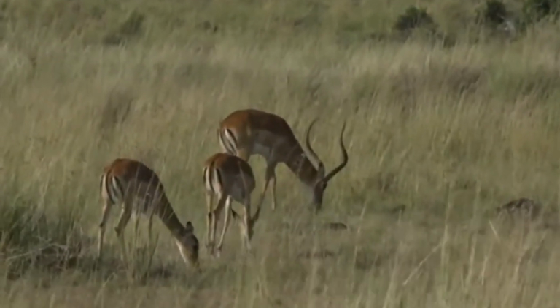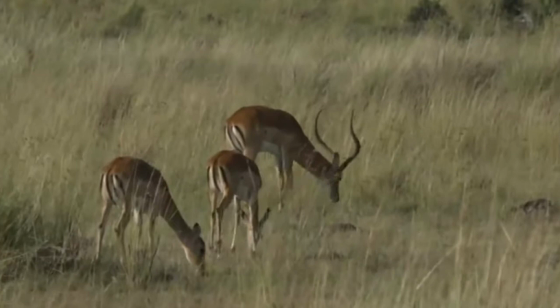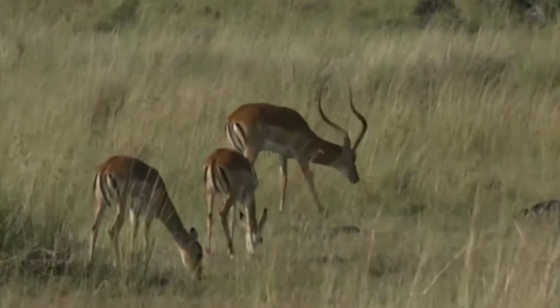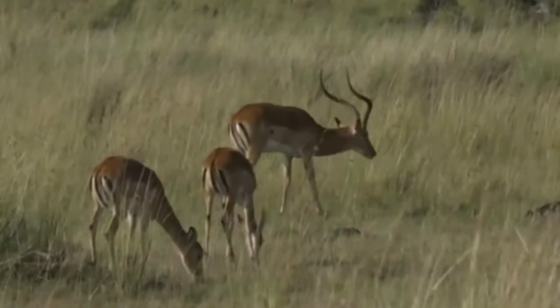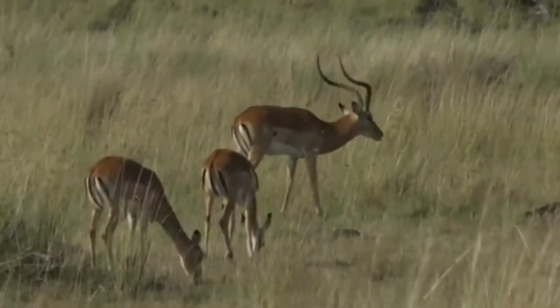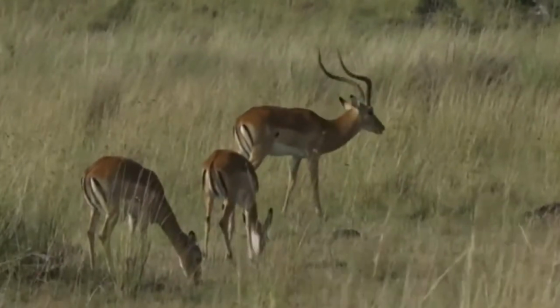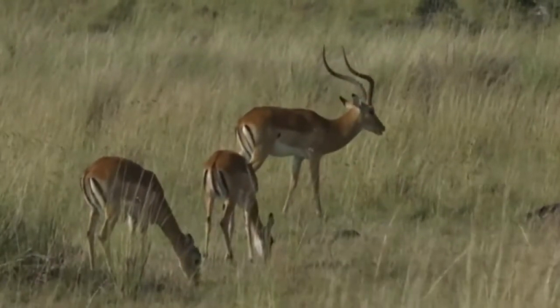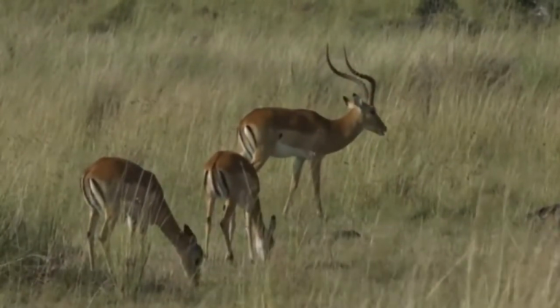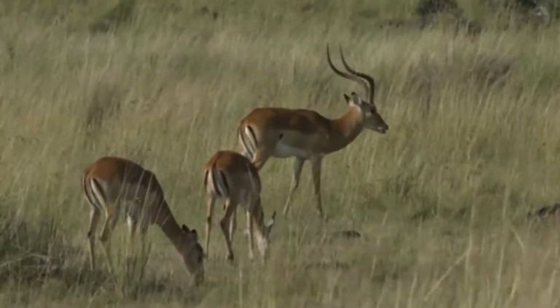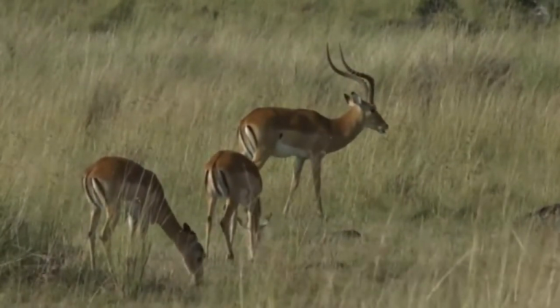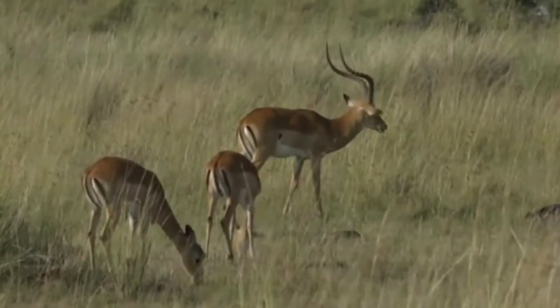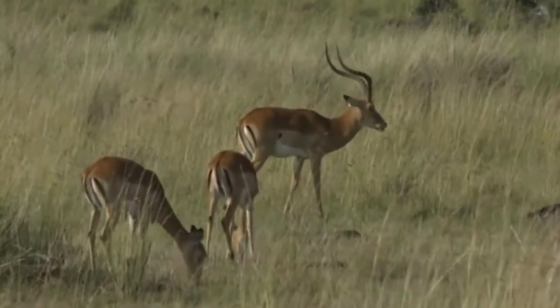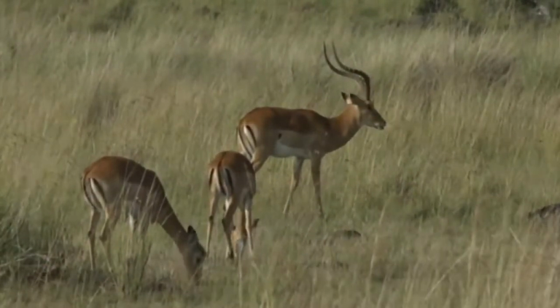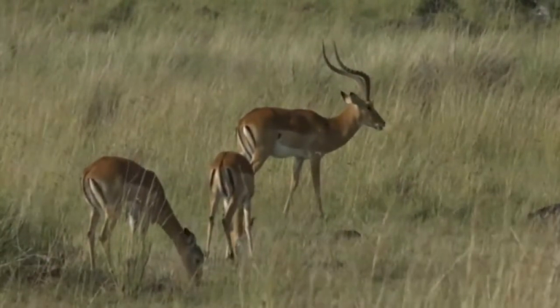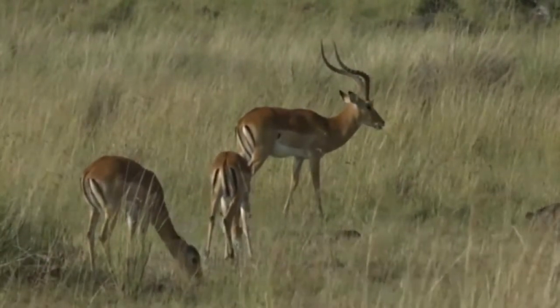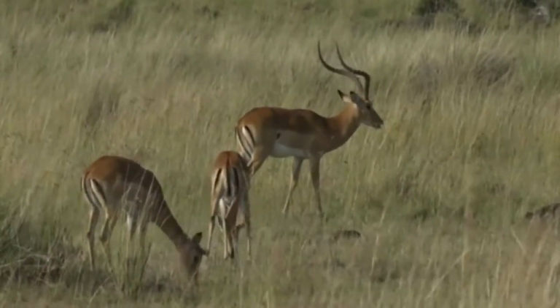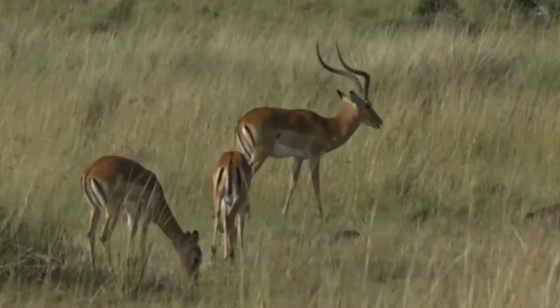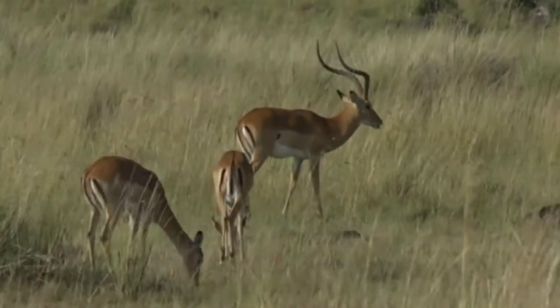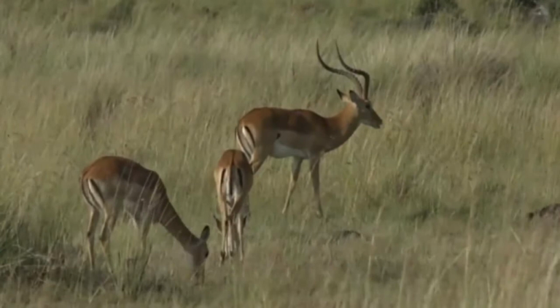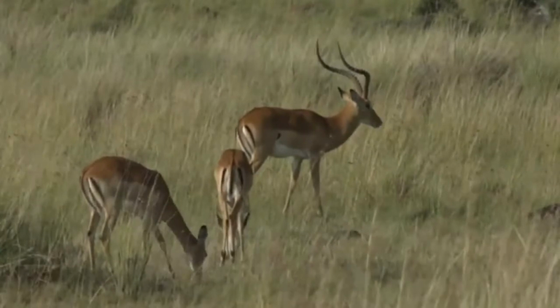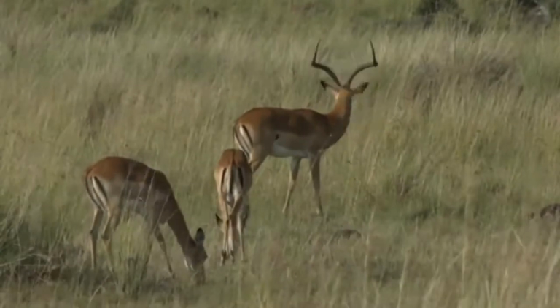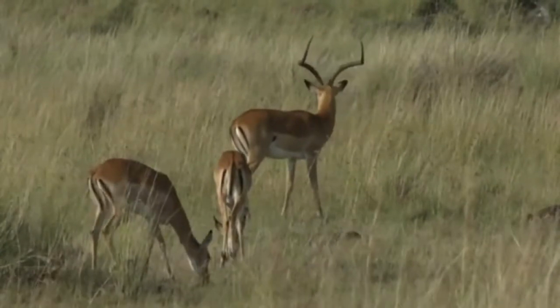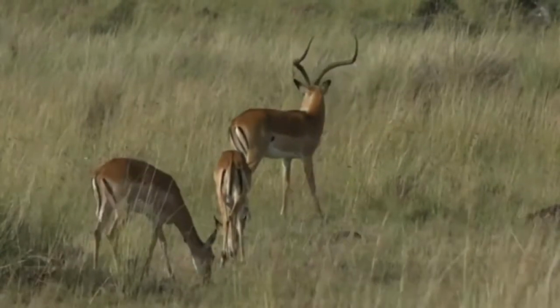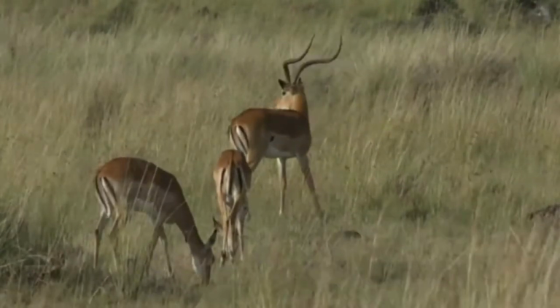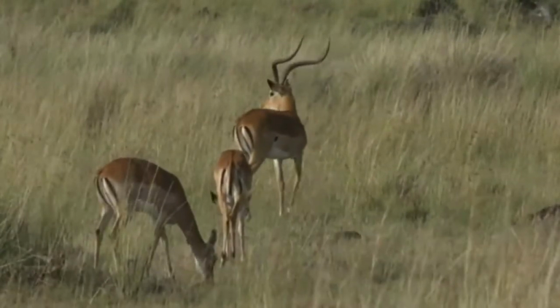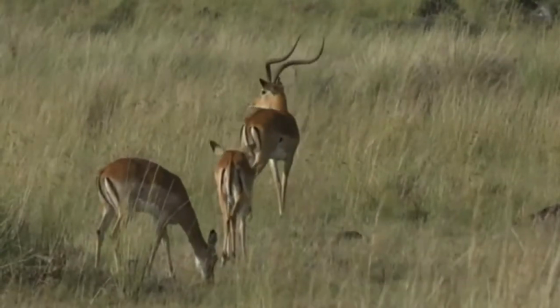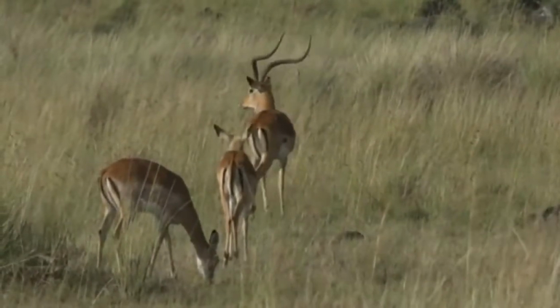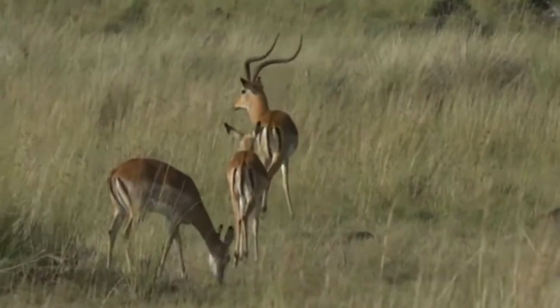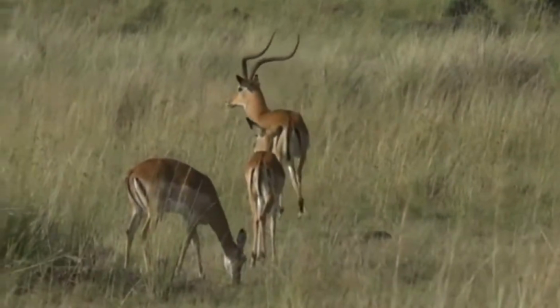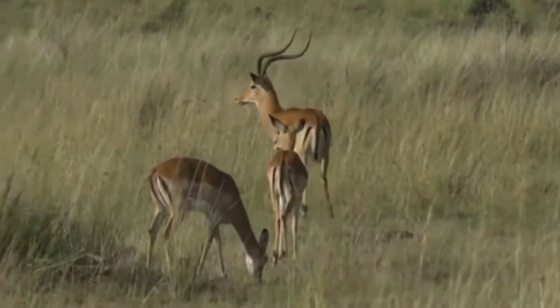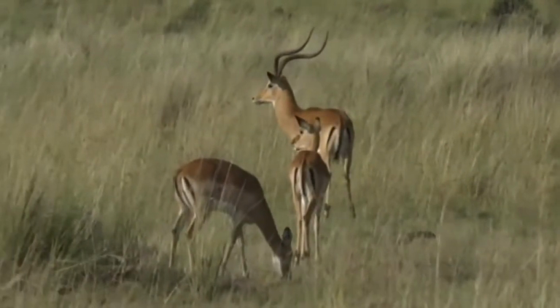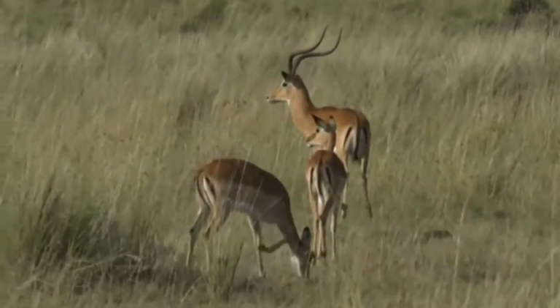The males are massive. And everywhere you go, it's strange — you don't see the nursery groups. You just see impala of different ages.